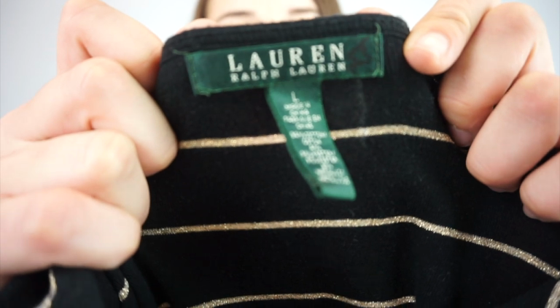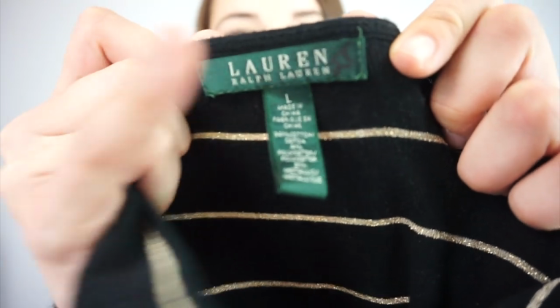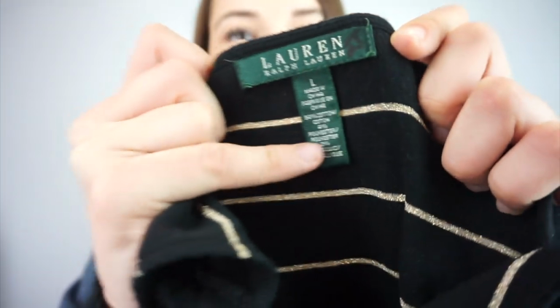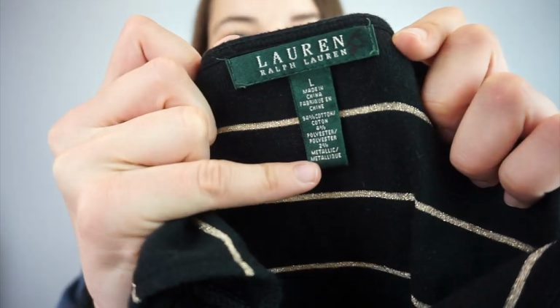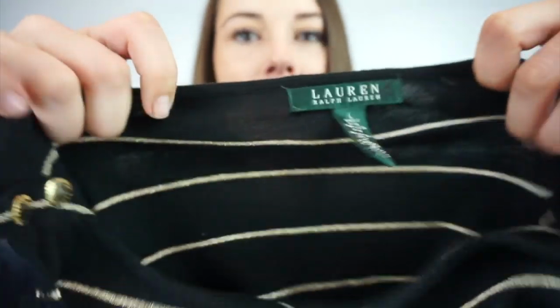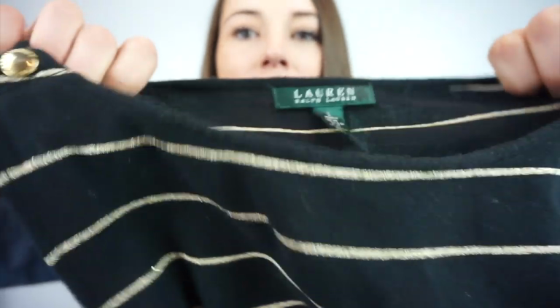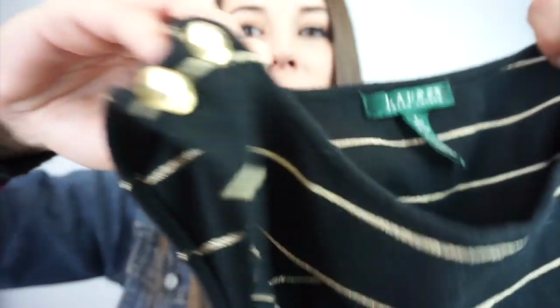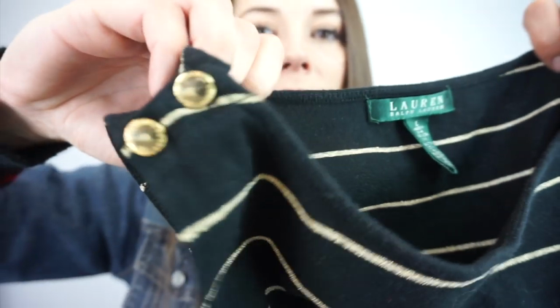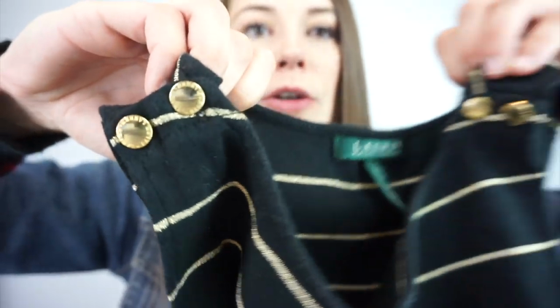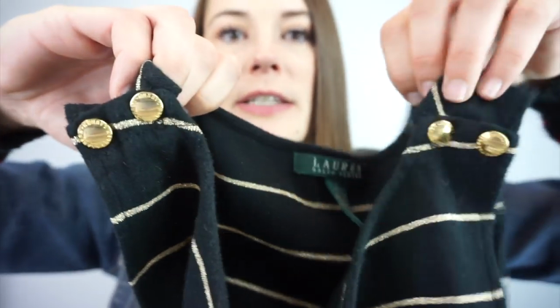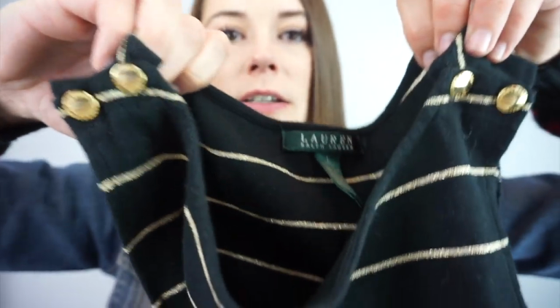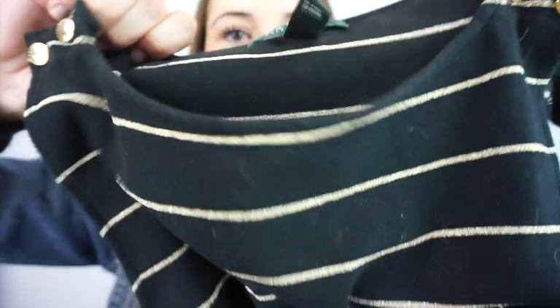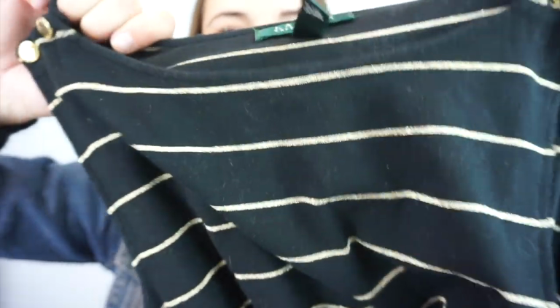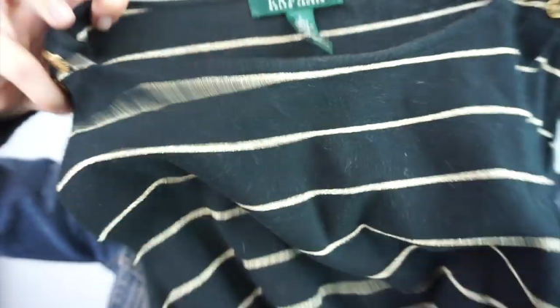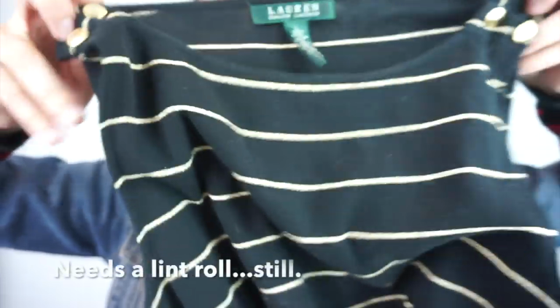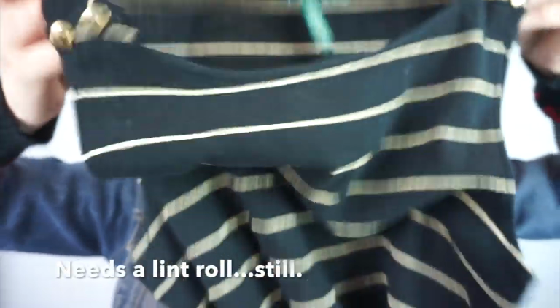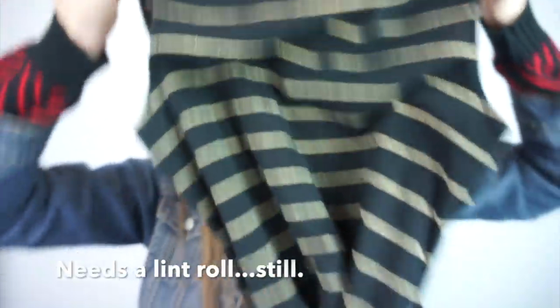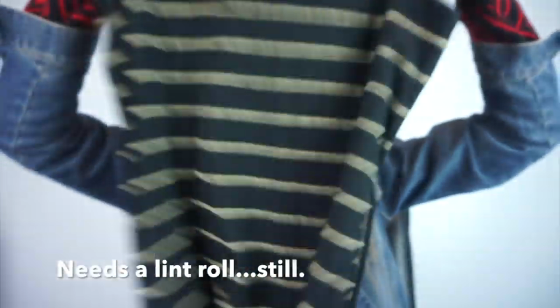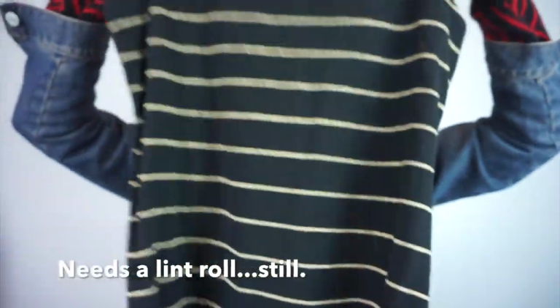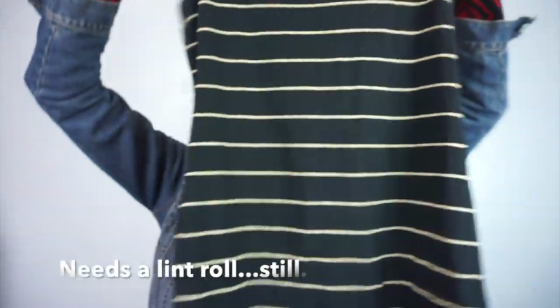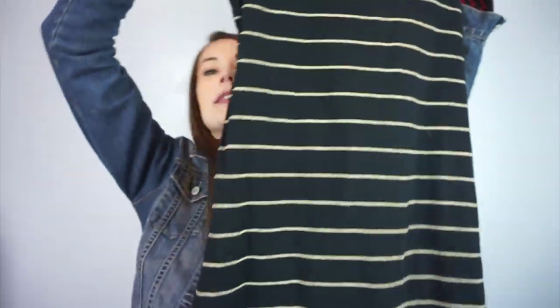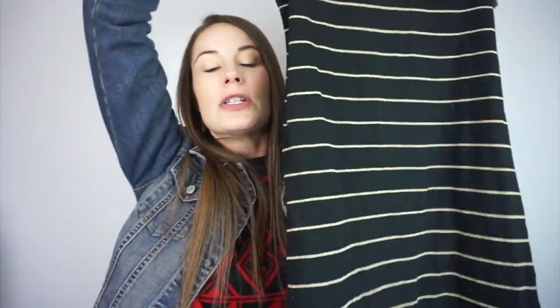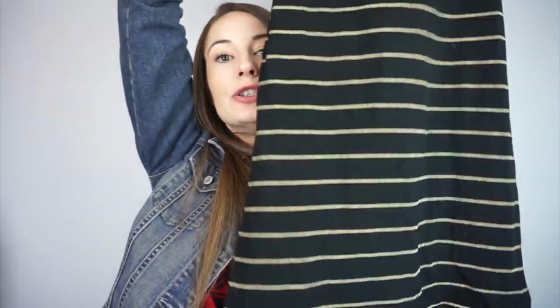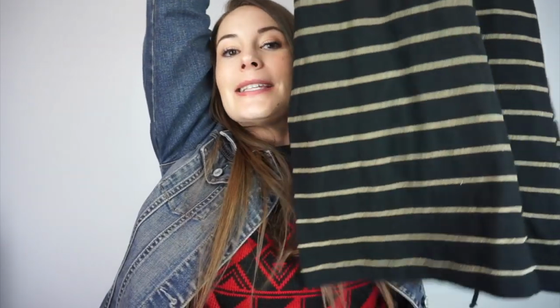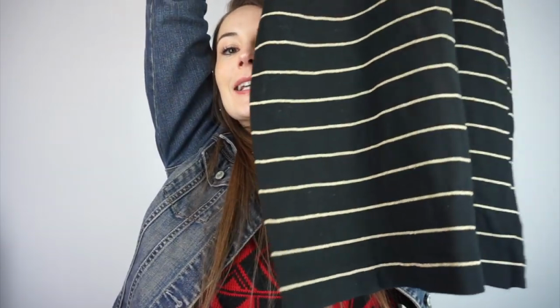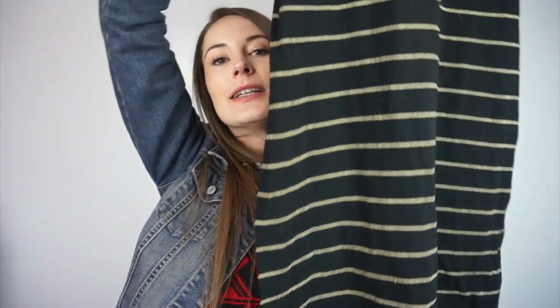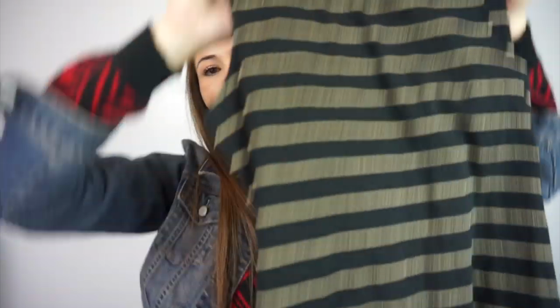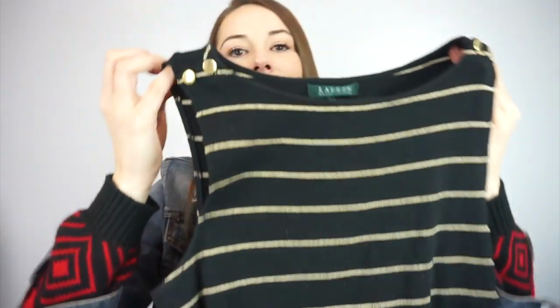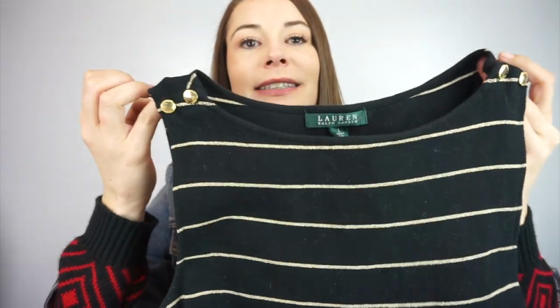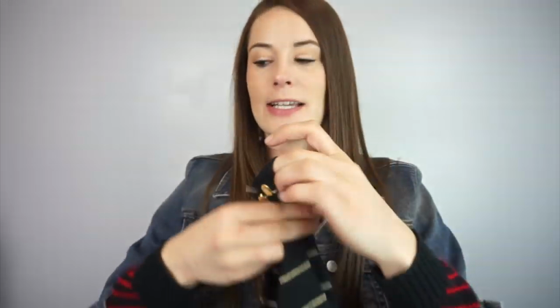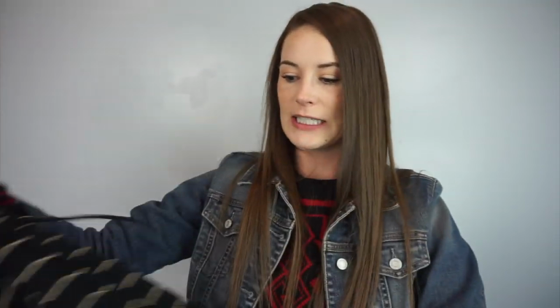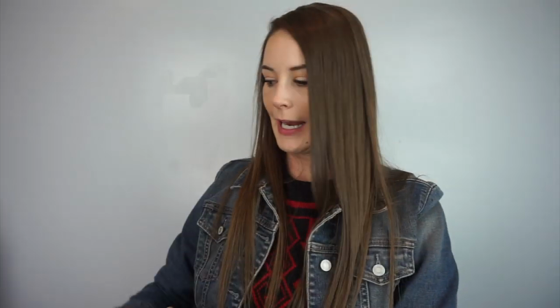This is Lauren Ralph Lauren, size large. Look at these little button details — it has metallic stripes on it. It's just a dress that I liked, so I got it.